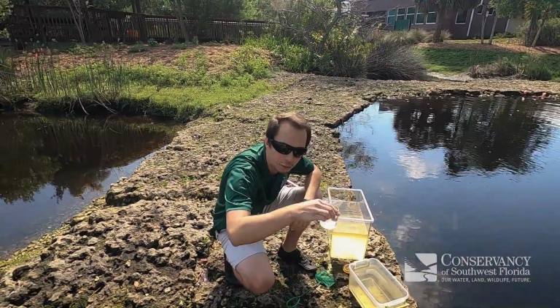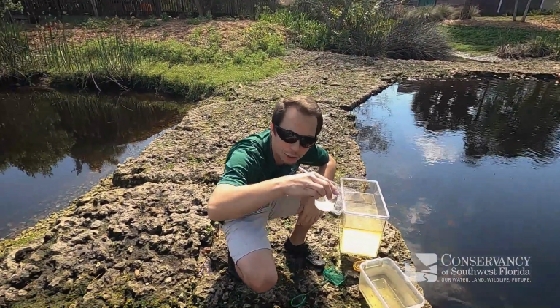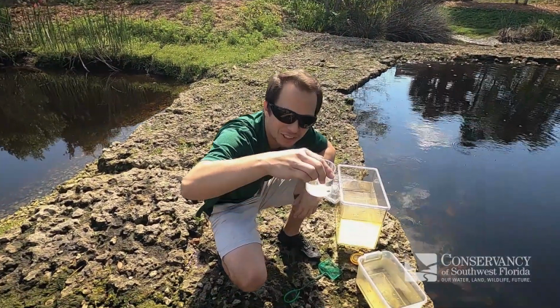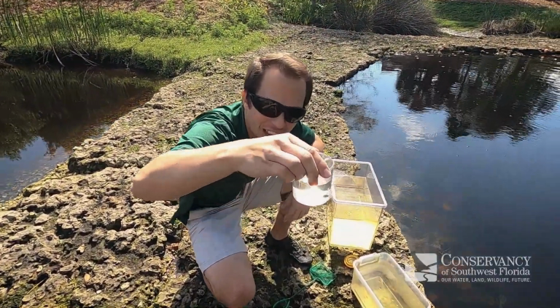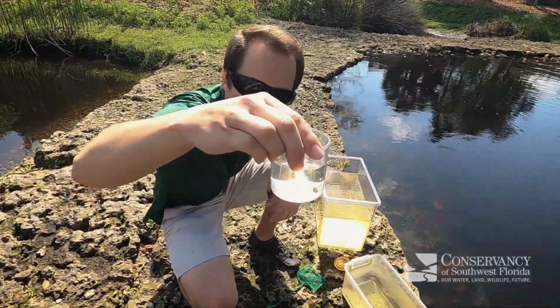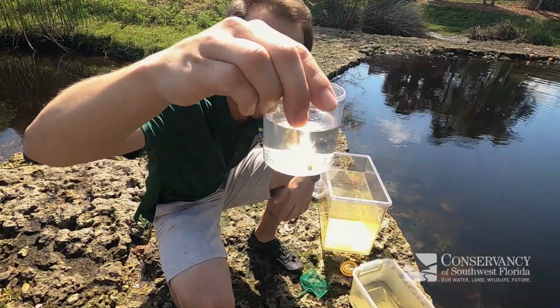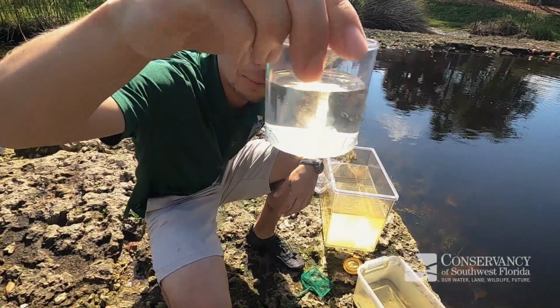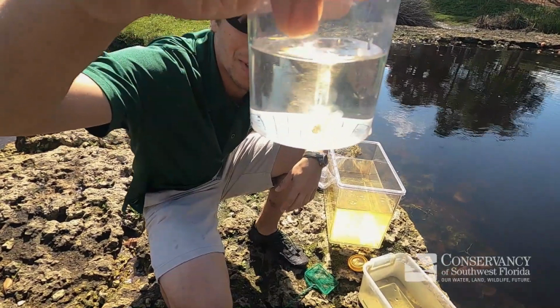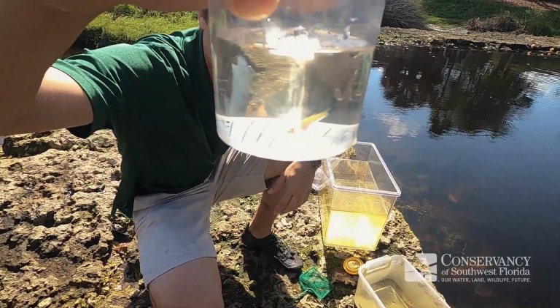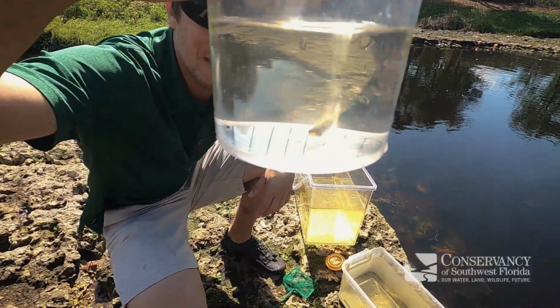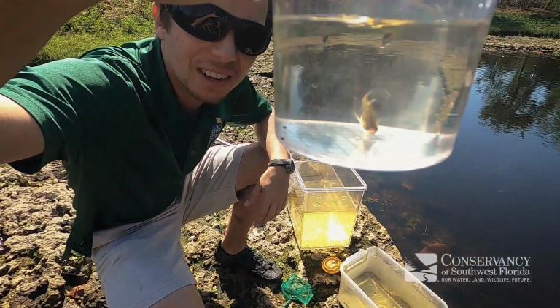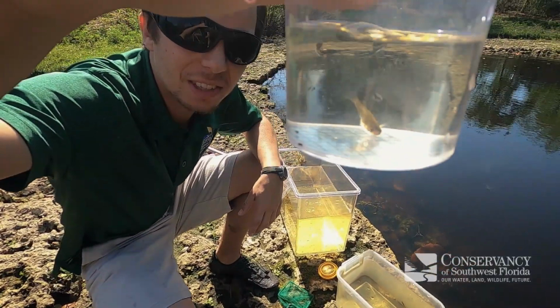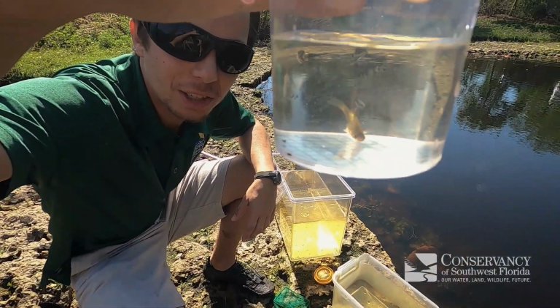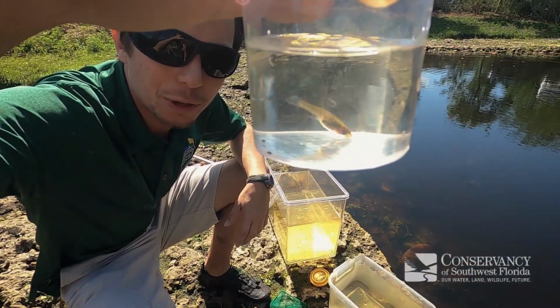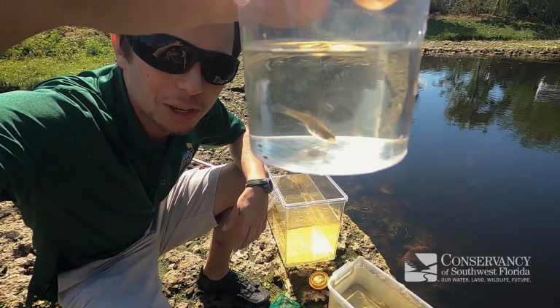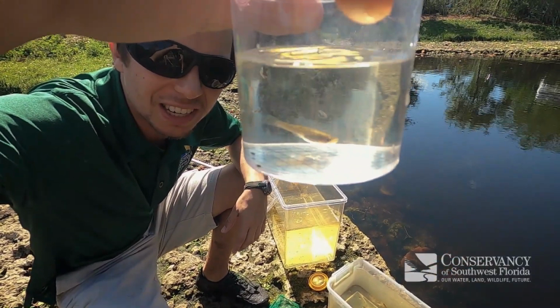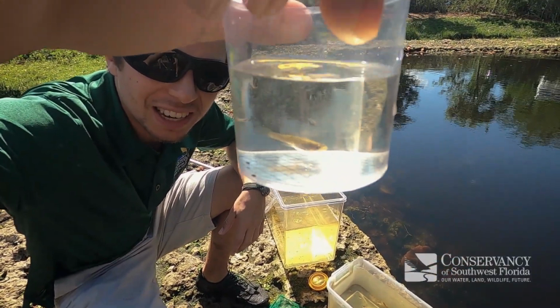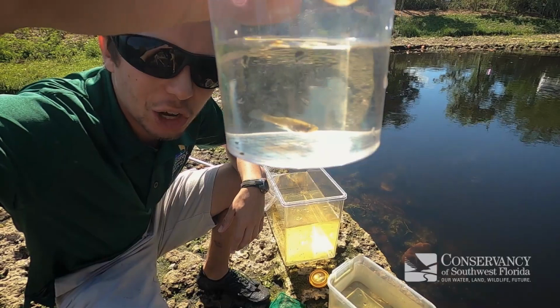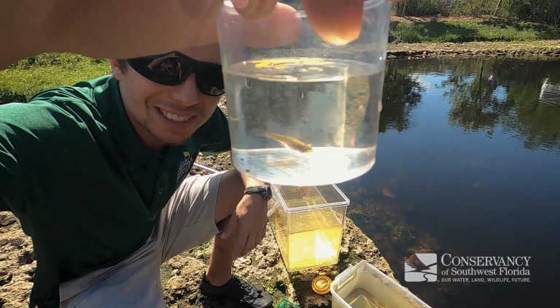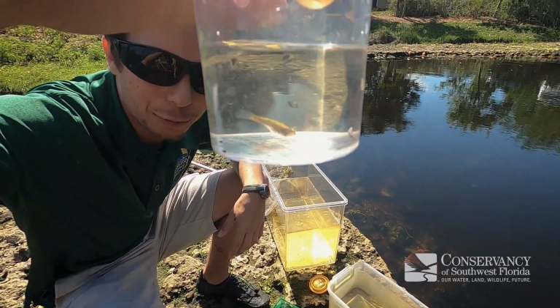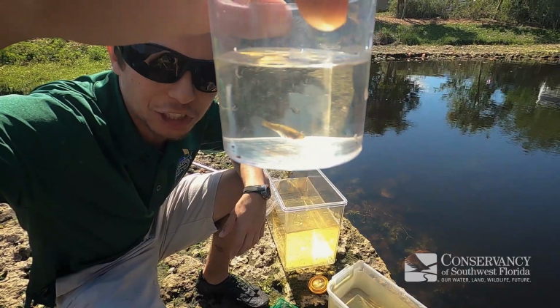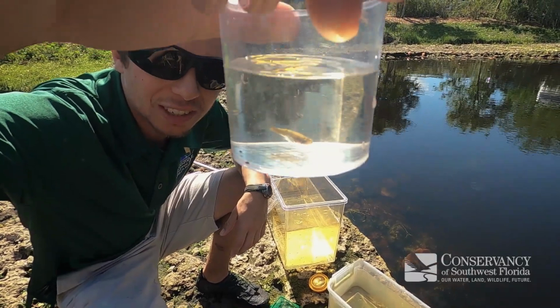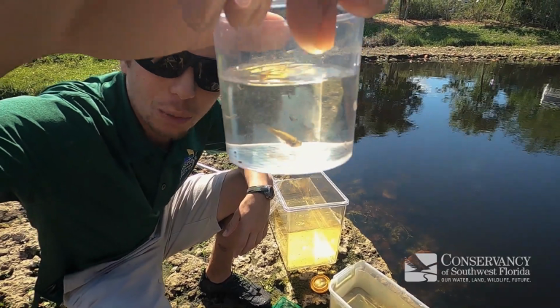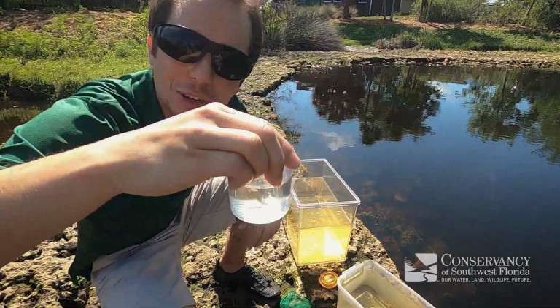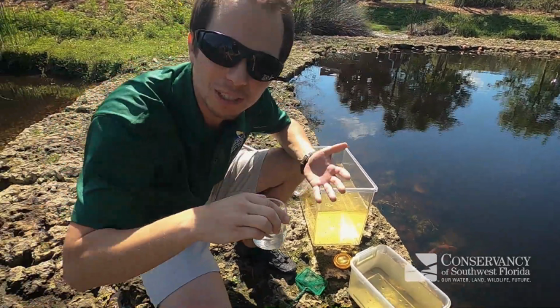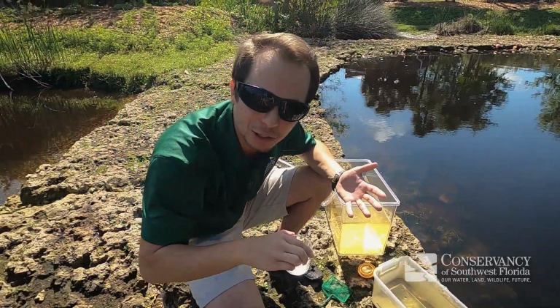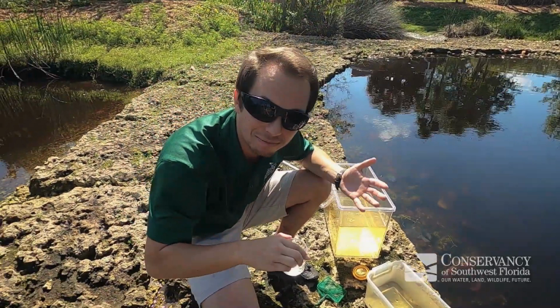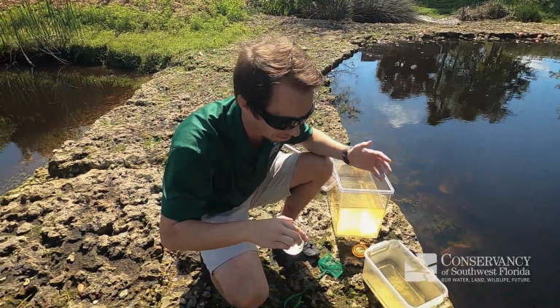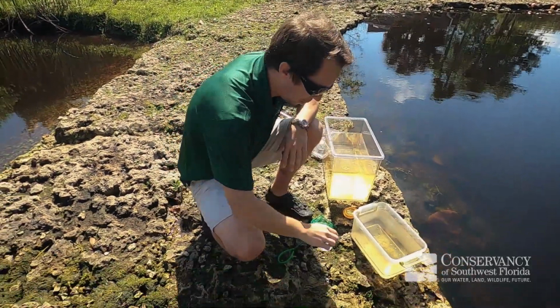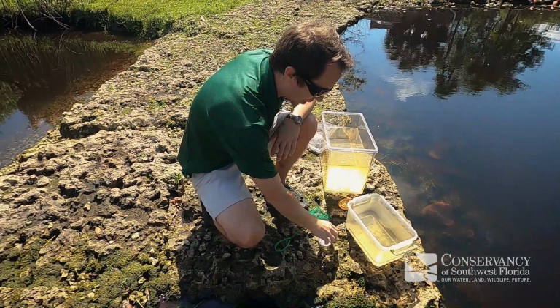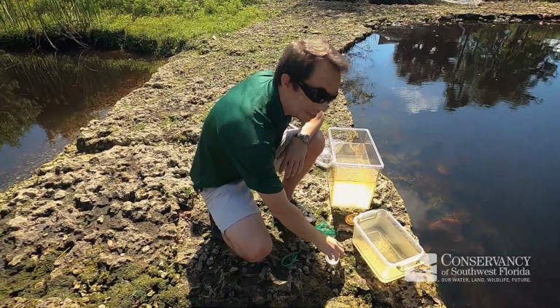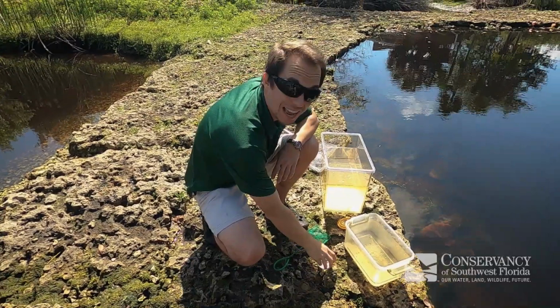If you get a closer look, you can see he's swimming in the bottom of this cup here. This little unassuming fish that you guys see is called a mosquito fish. Why do you think they're called mosquito fish? Might be able to guess — it's in the name.